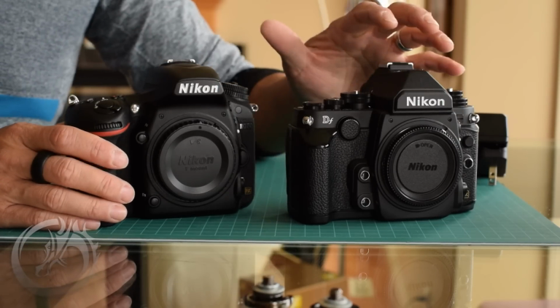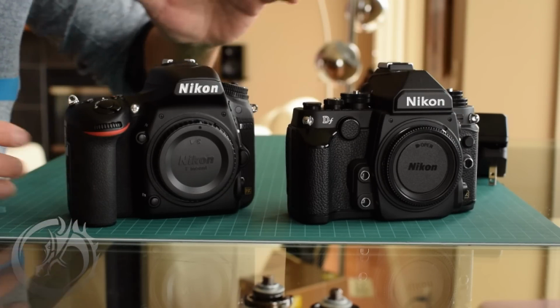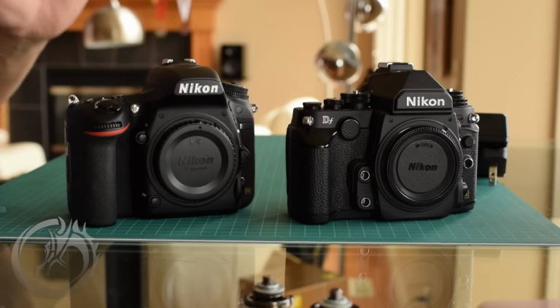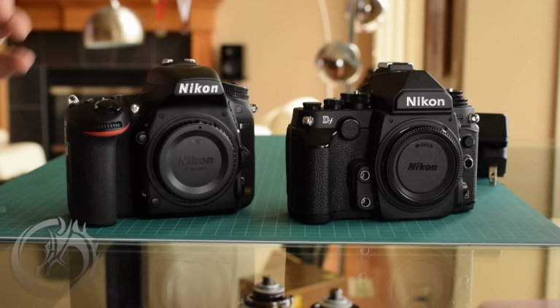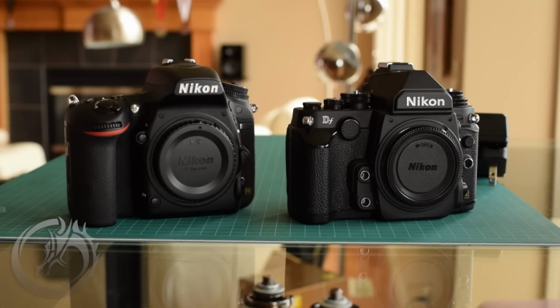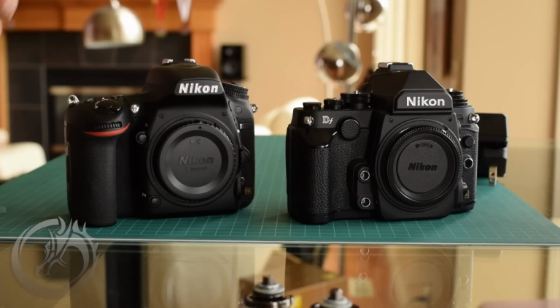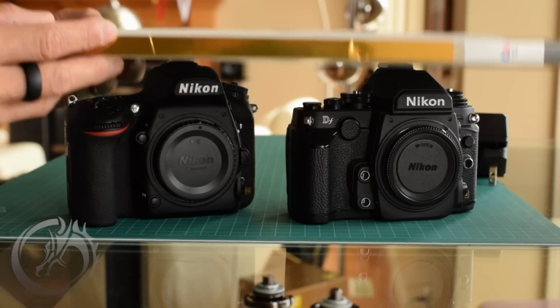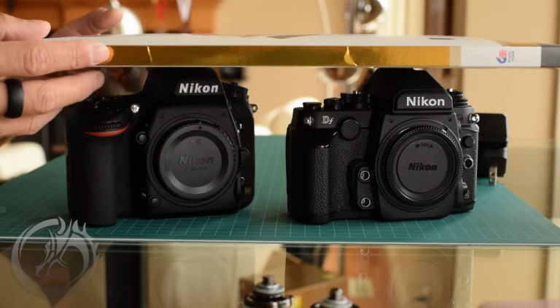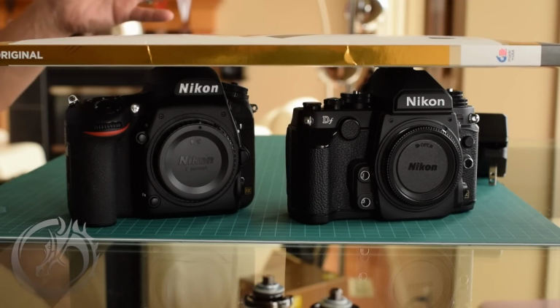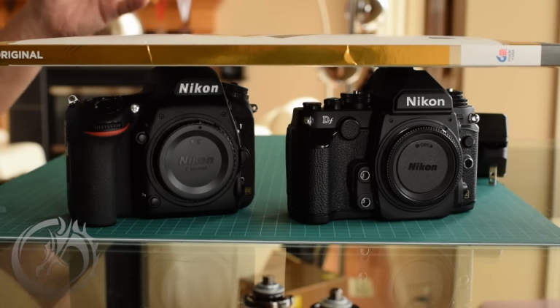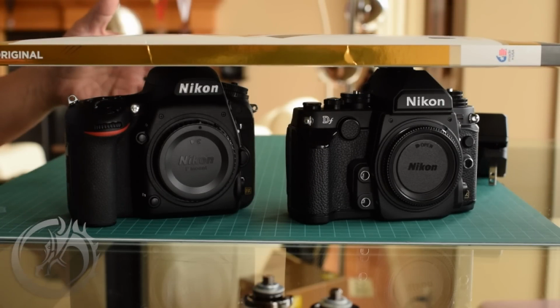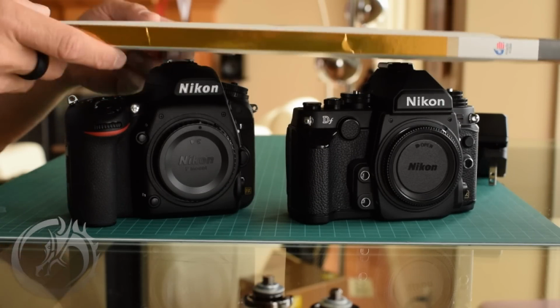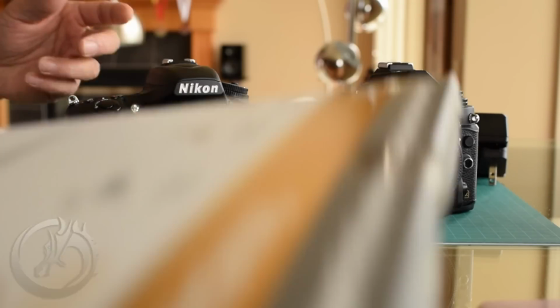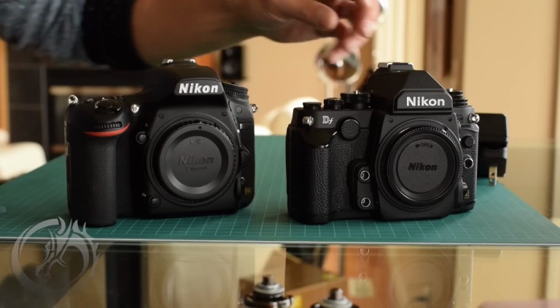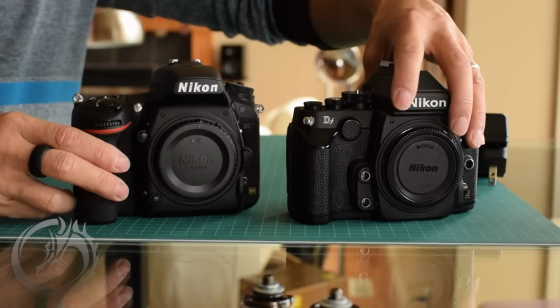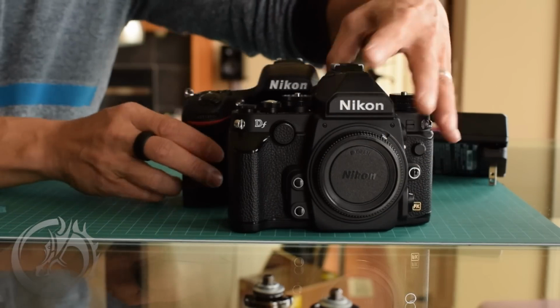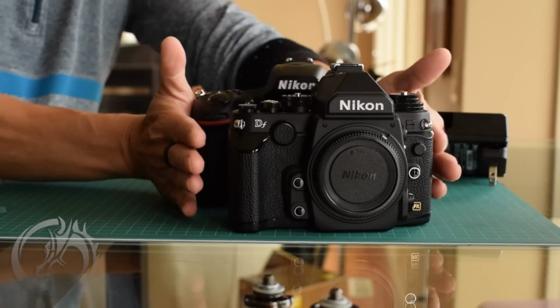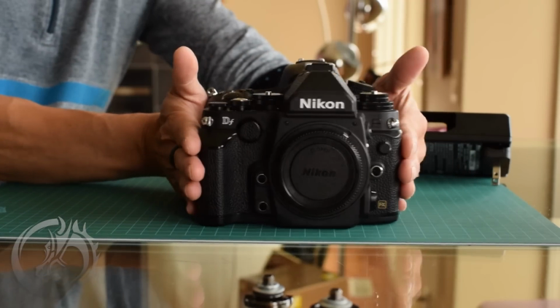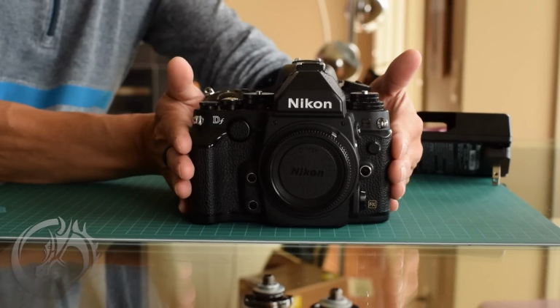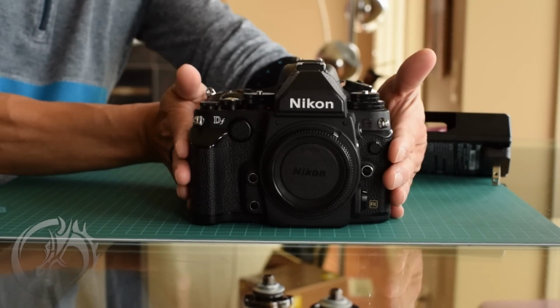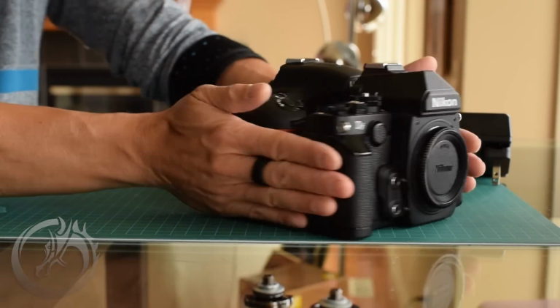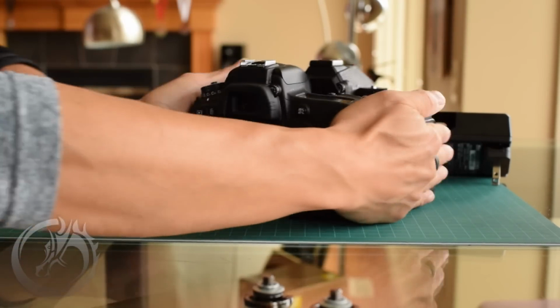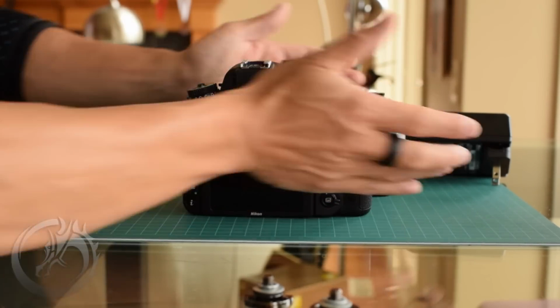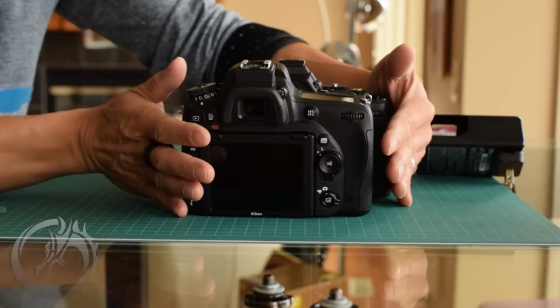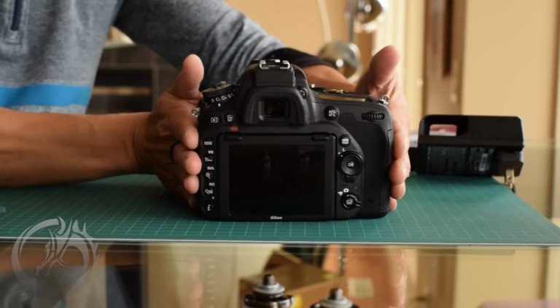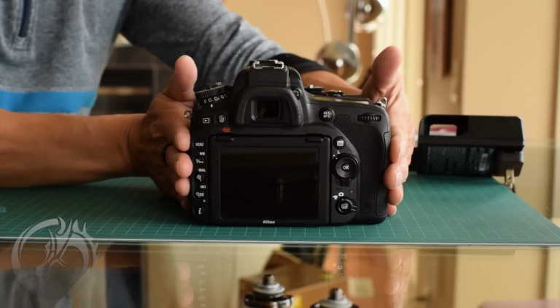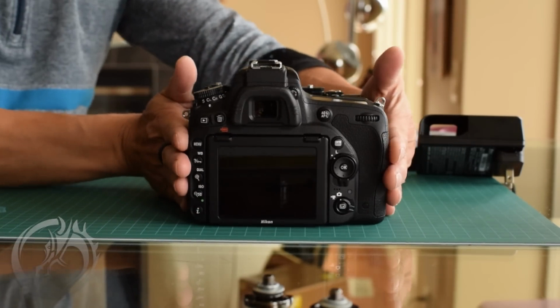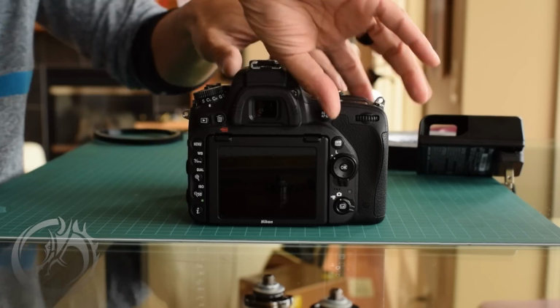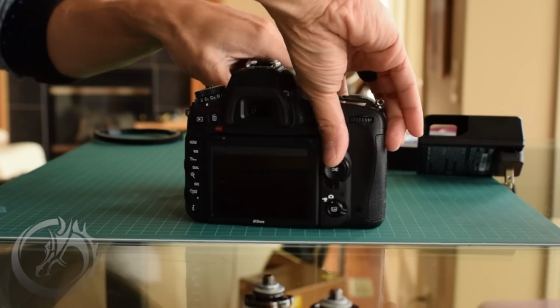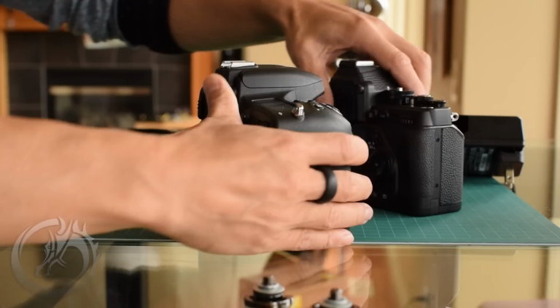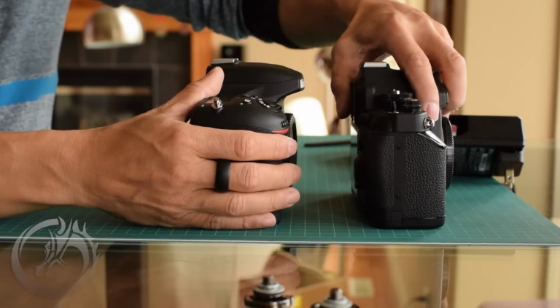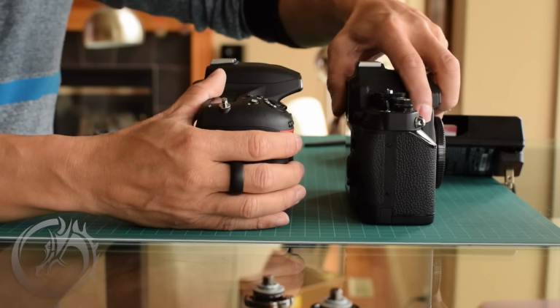As far as the size is concerned, the height is almost identical and so is the width. If you put these side by side, they're almost exactly the same width. But that's where the similarities kind of end. If you take a look at the side profile, you'll notice one big difference.